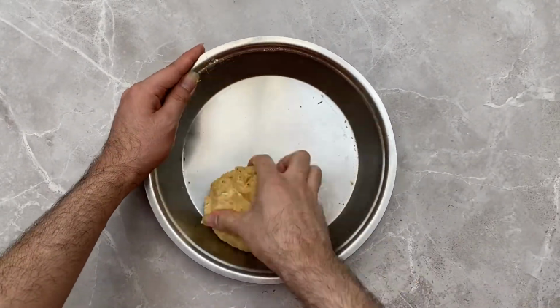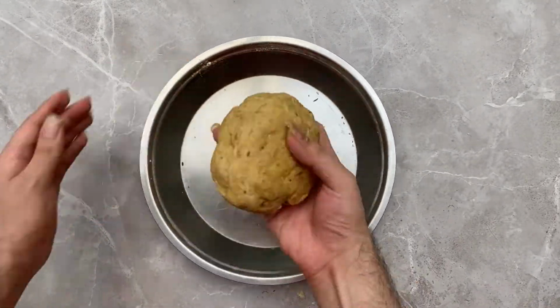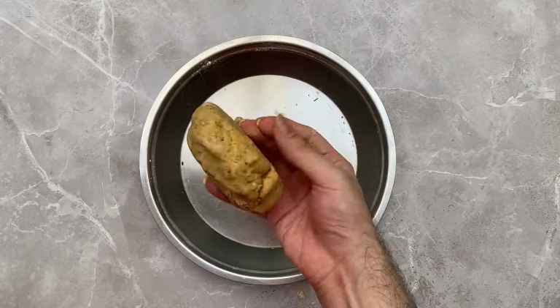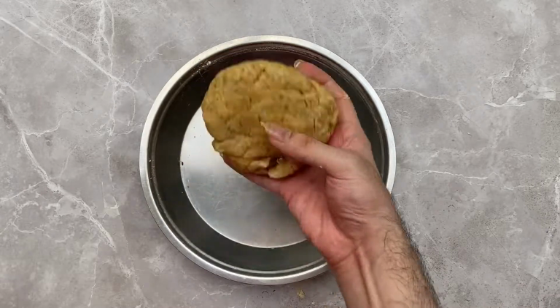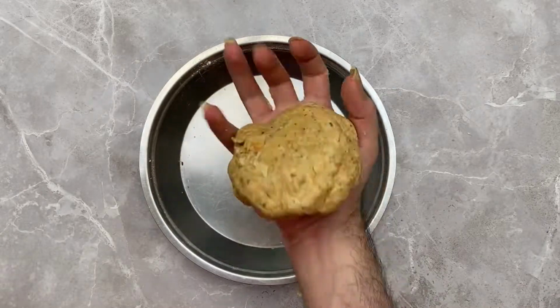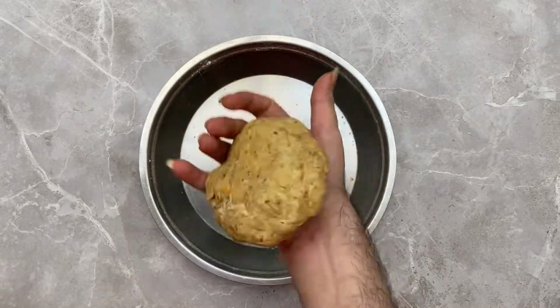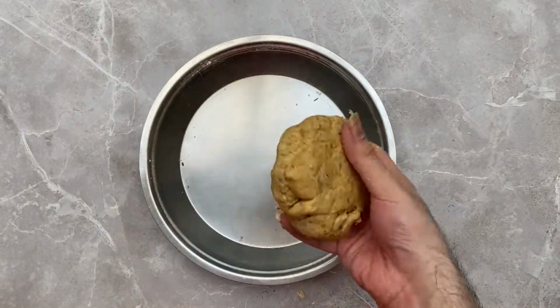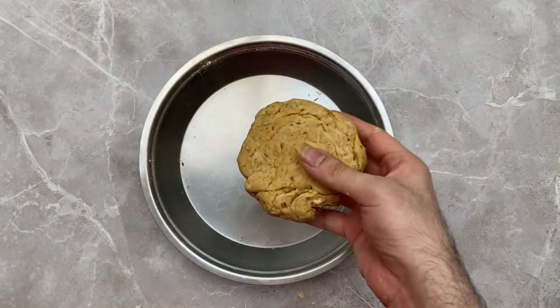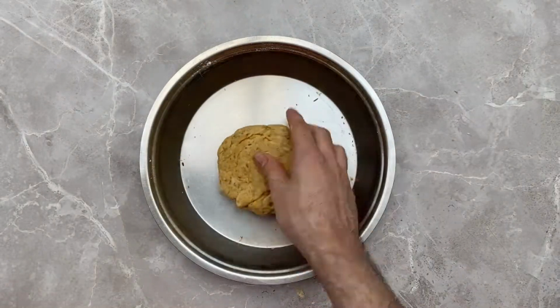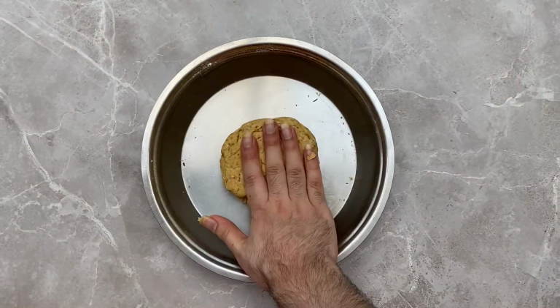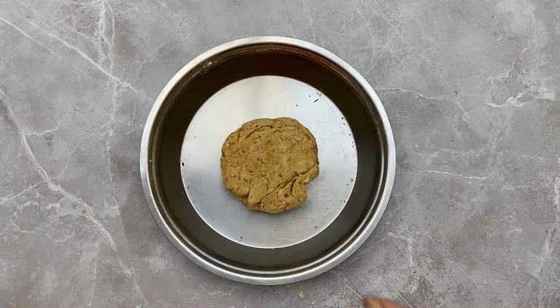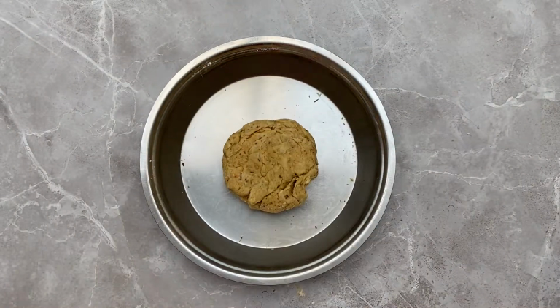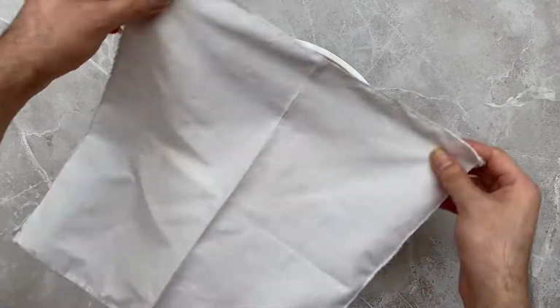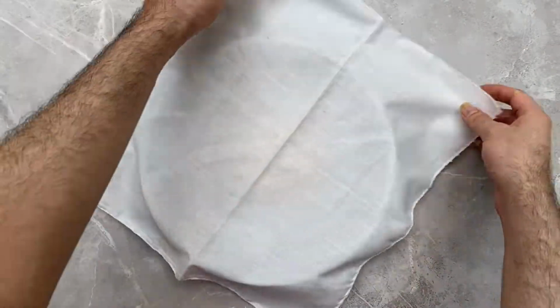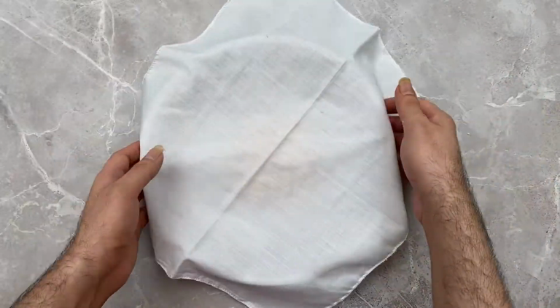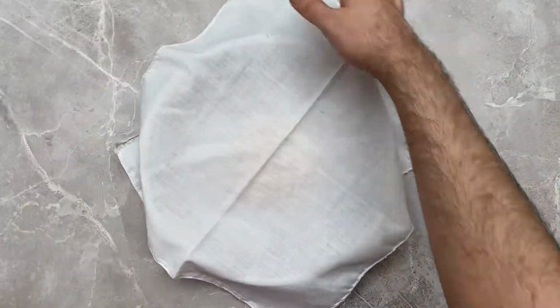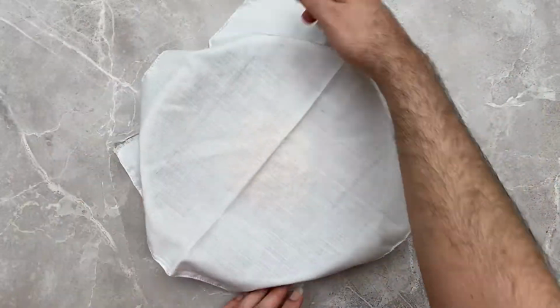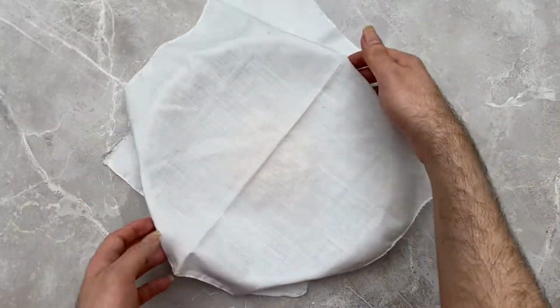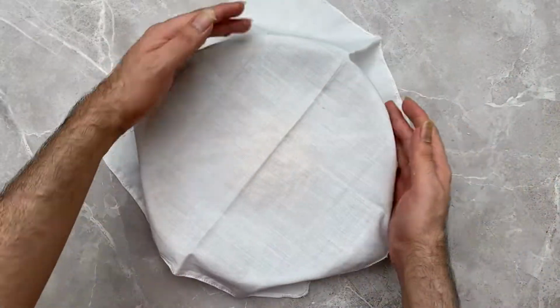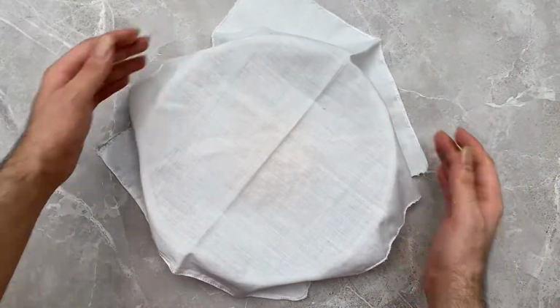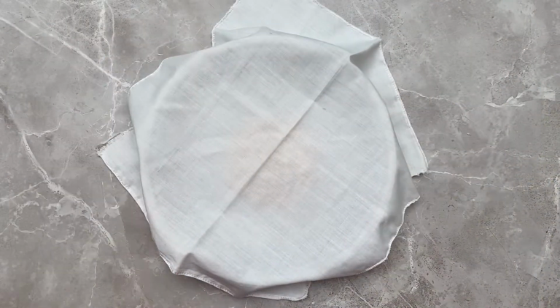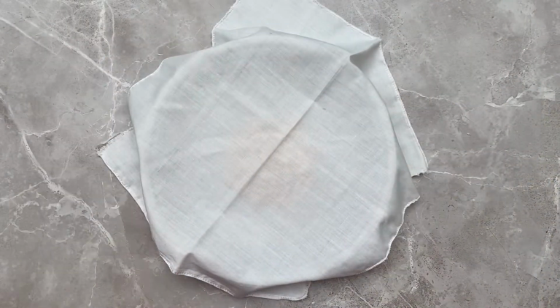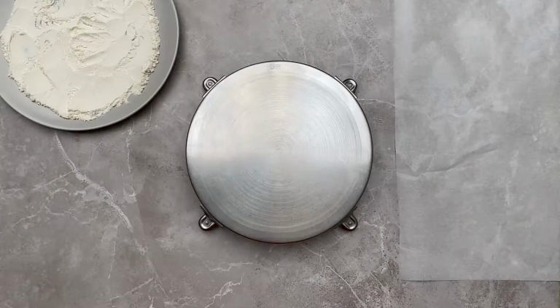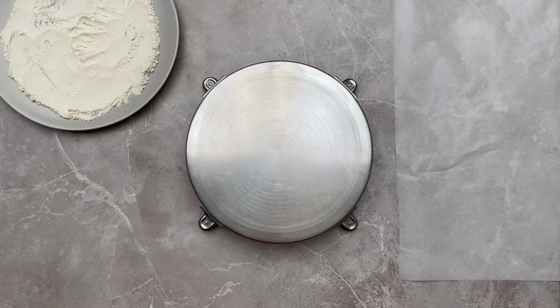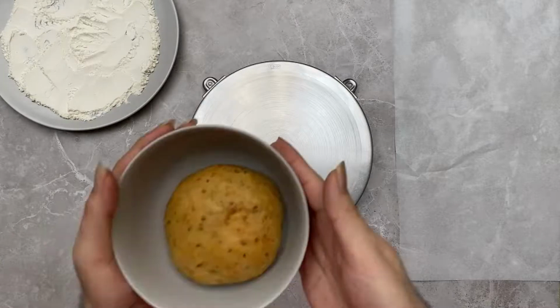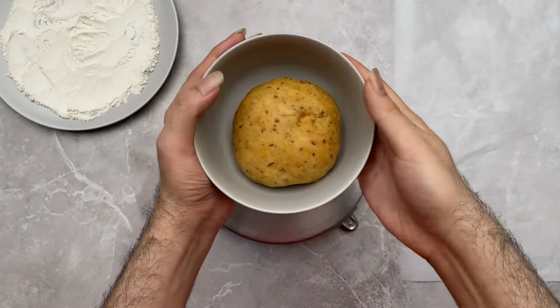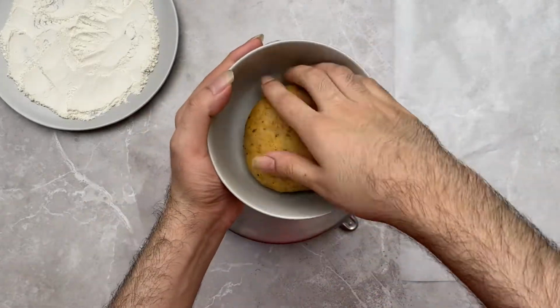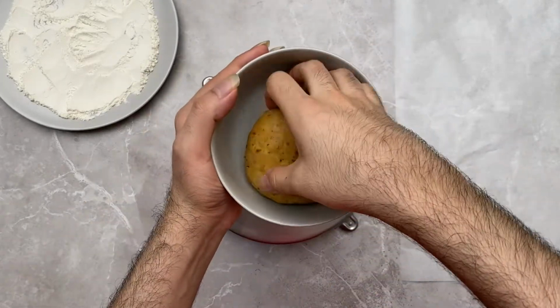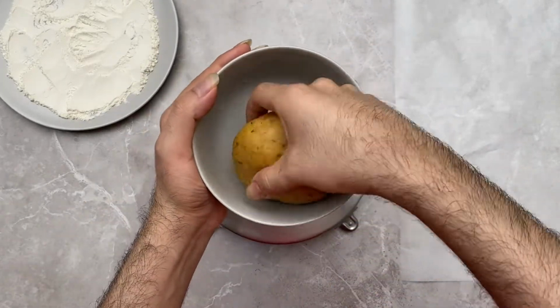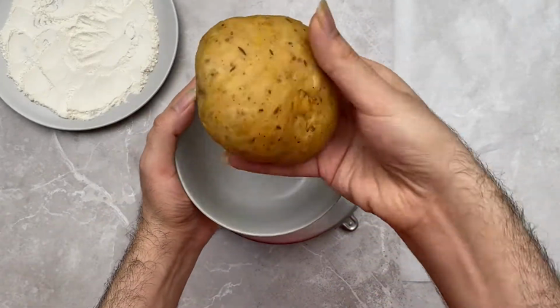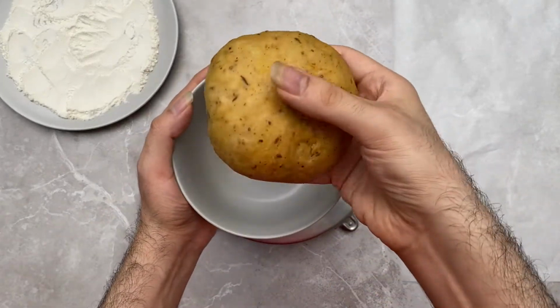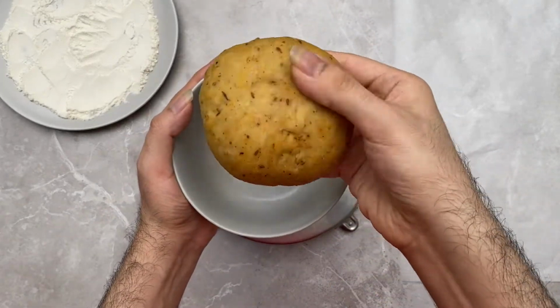Once your dough has come together and is soft, cover it with a napkin and let it rest for five minutes. Once your dough has rested, now it's time to split it up.